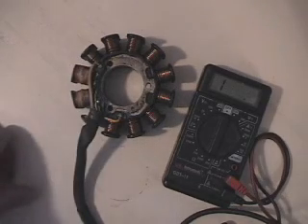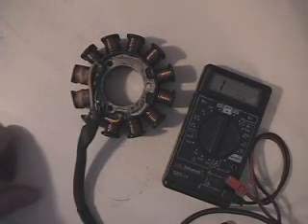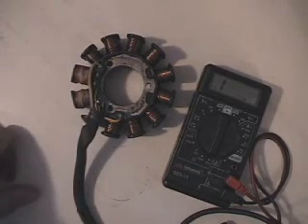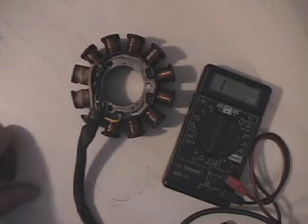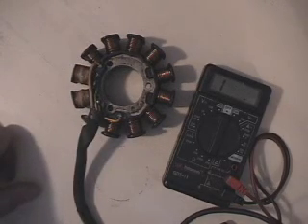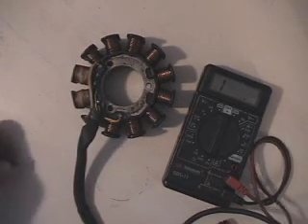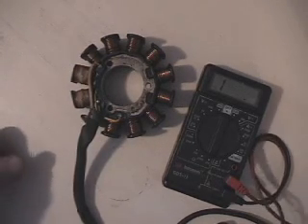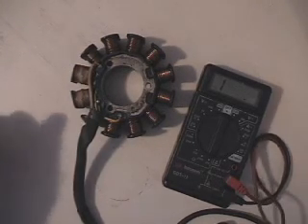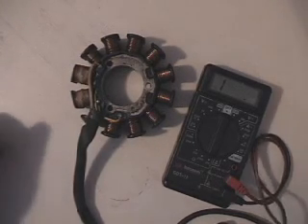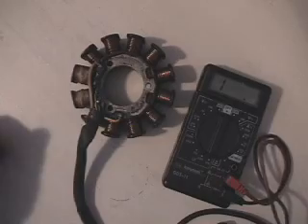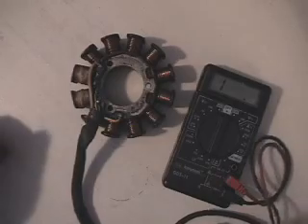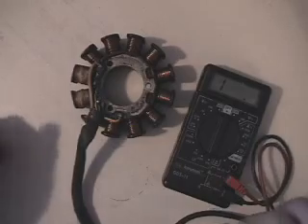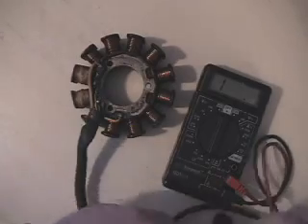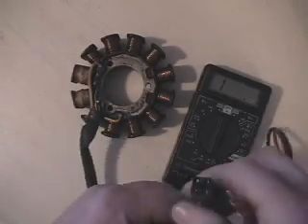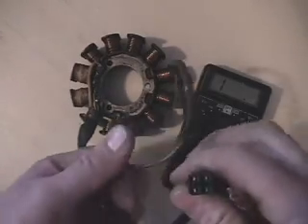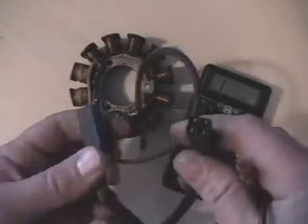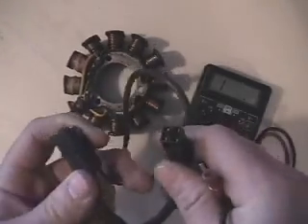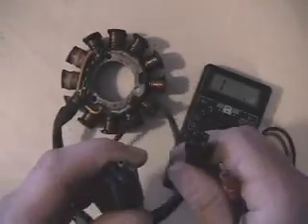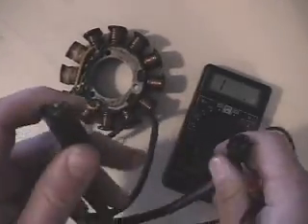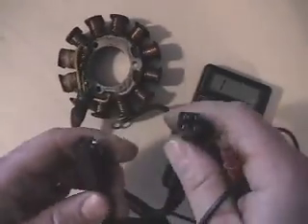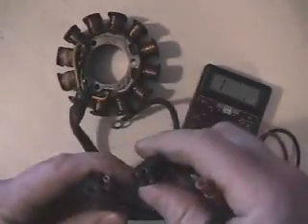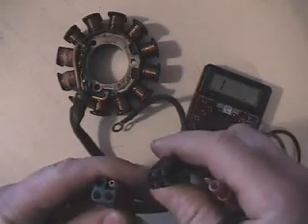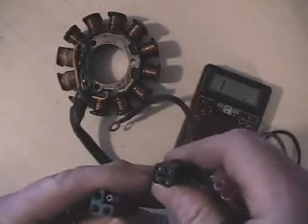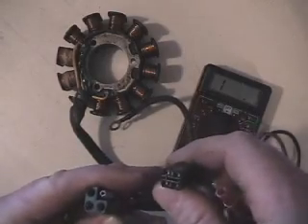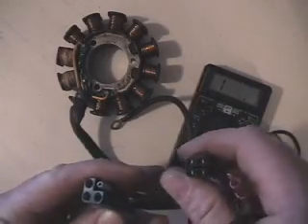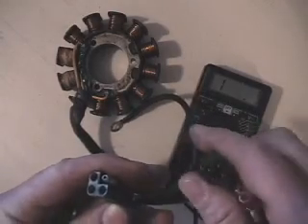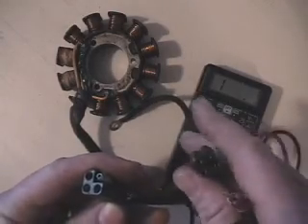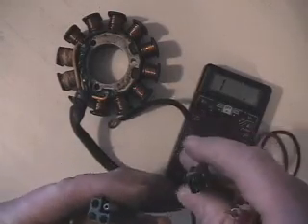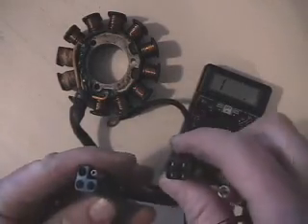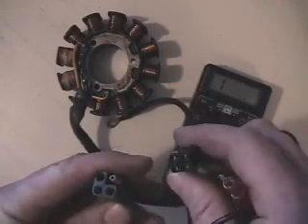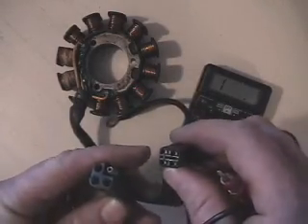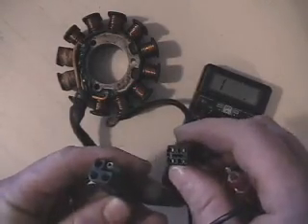They use the 3D ignitions on those. We've just got our two plugs on here, and these are the same plugs you find on the '93 through '99 Thundercat. Basically check these the same way, except for just different readings.